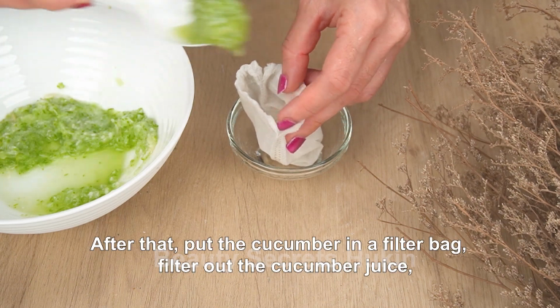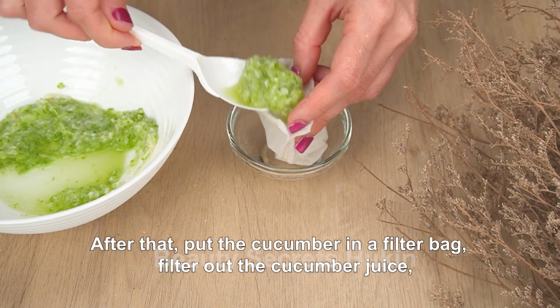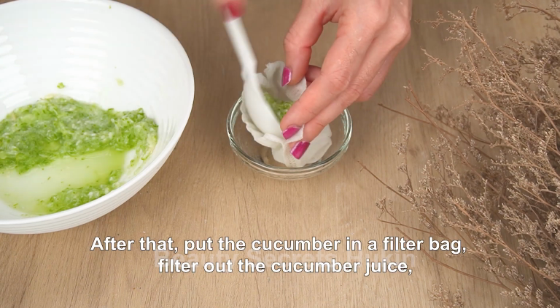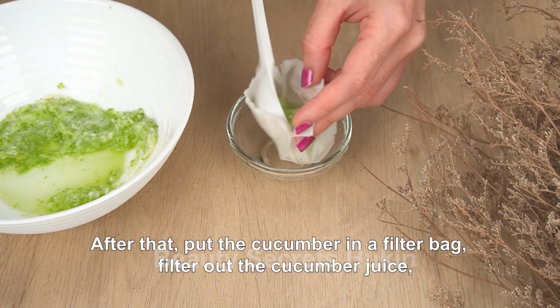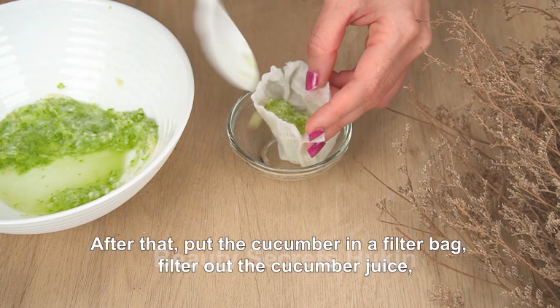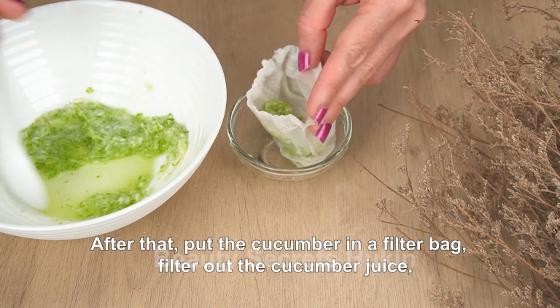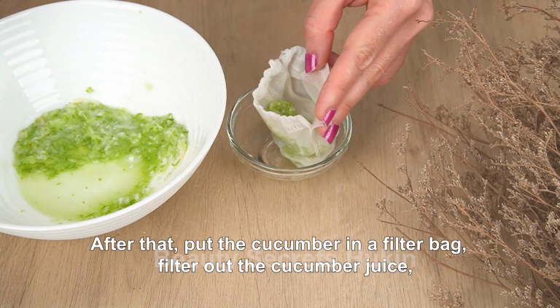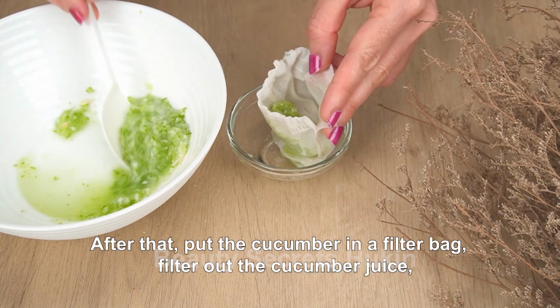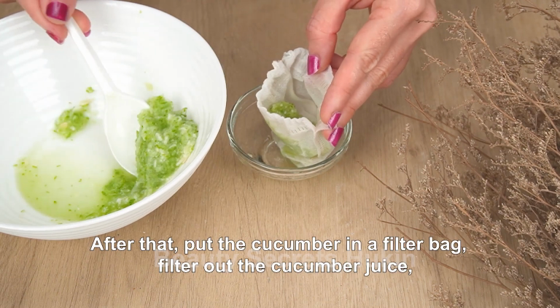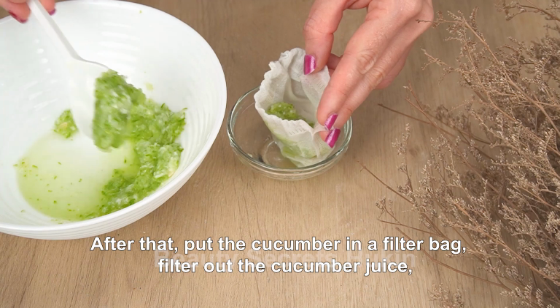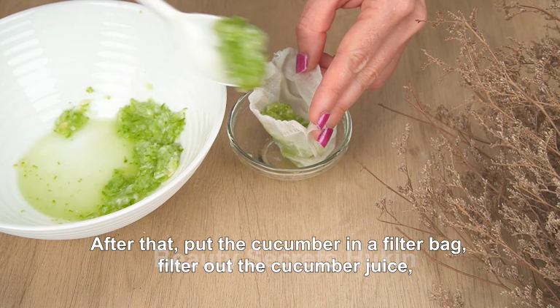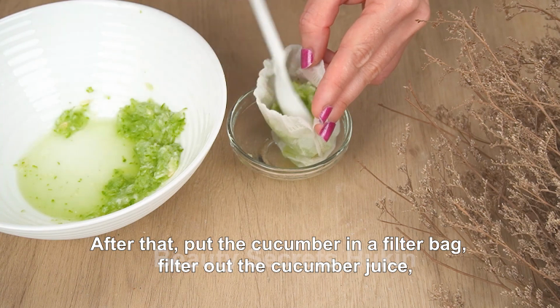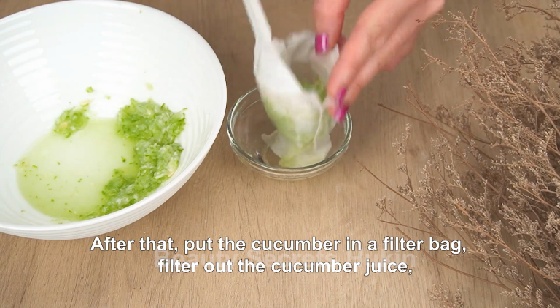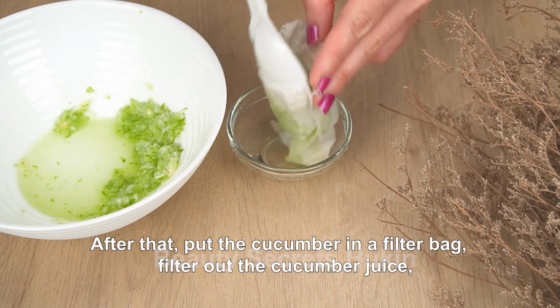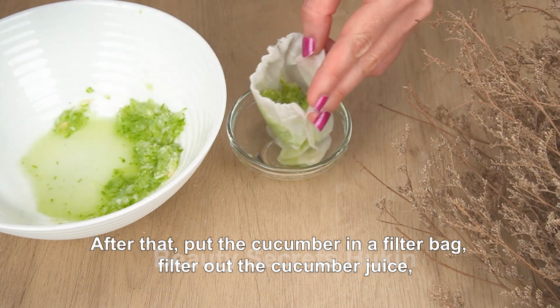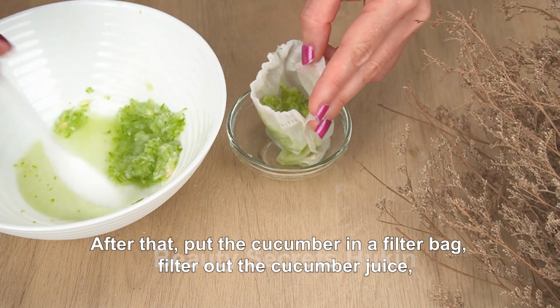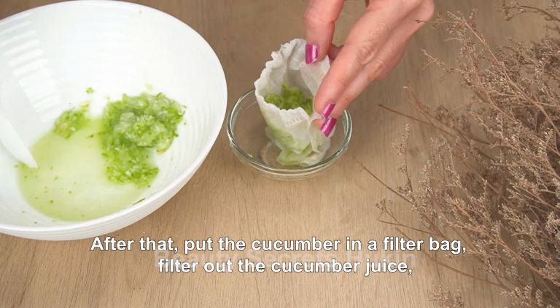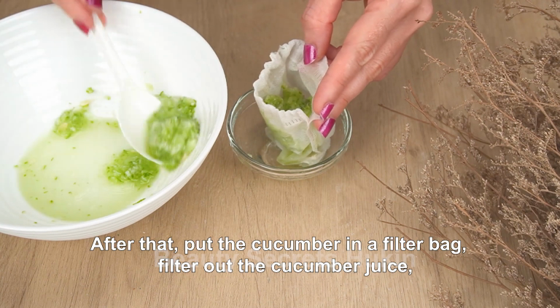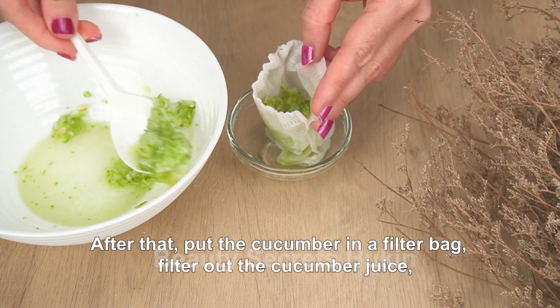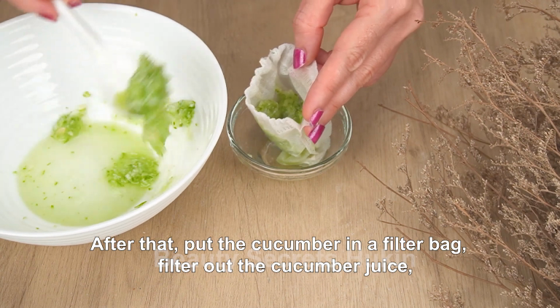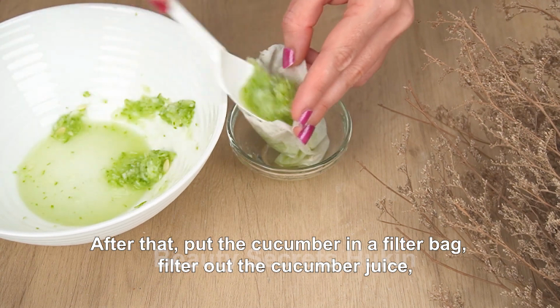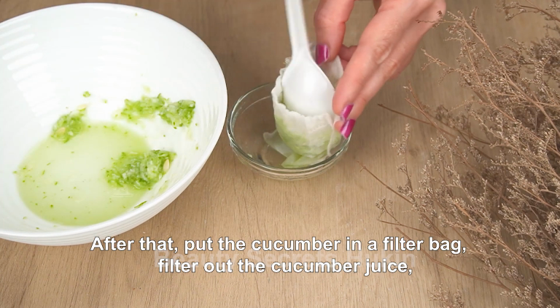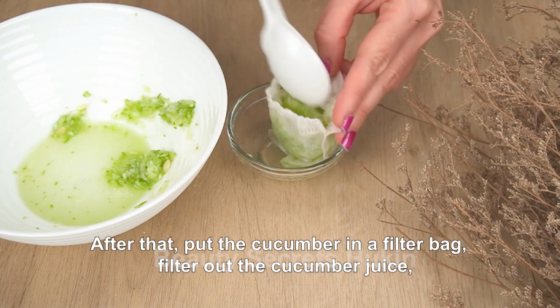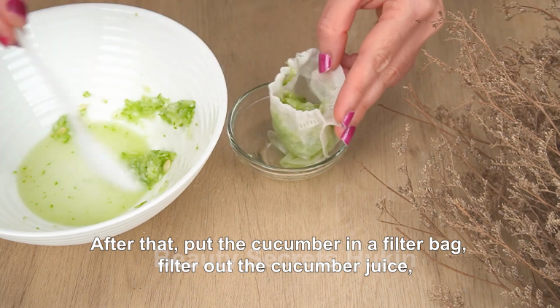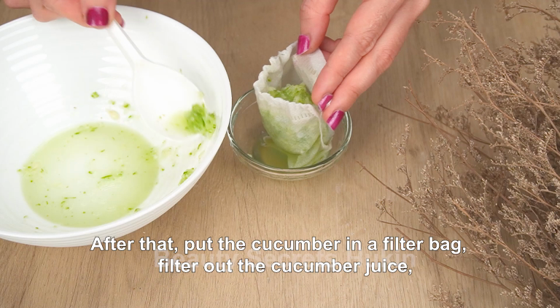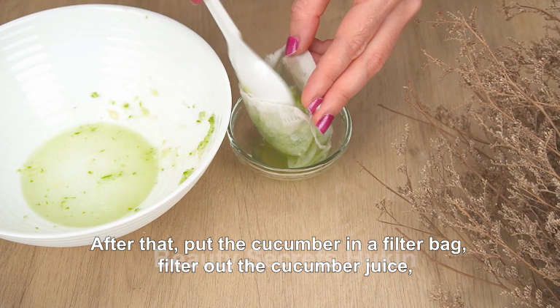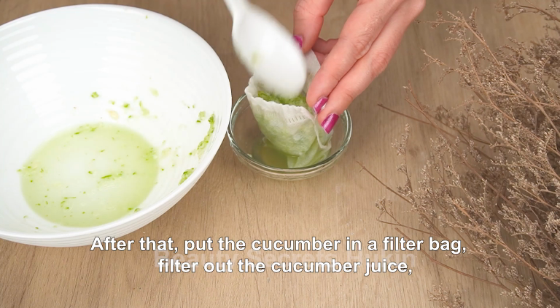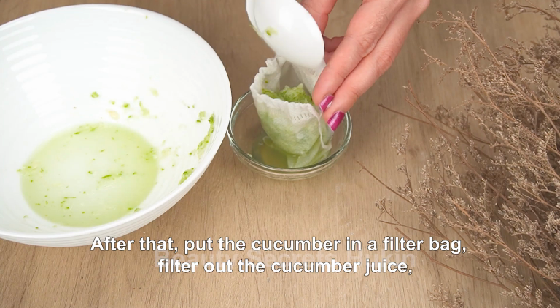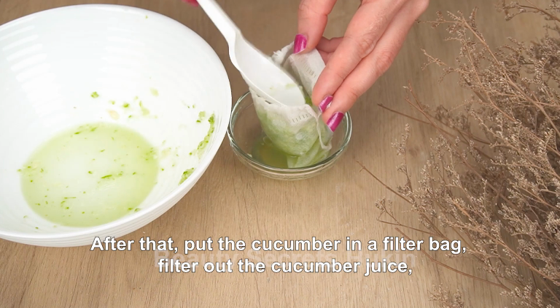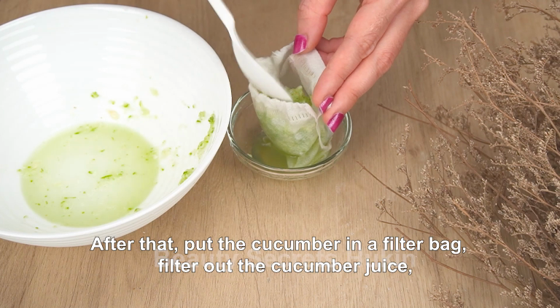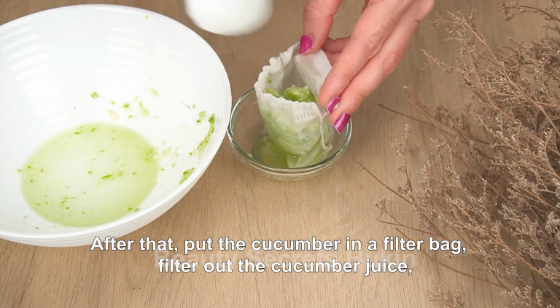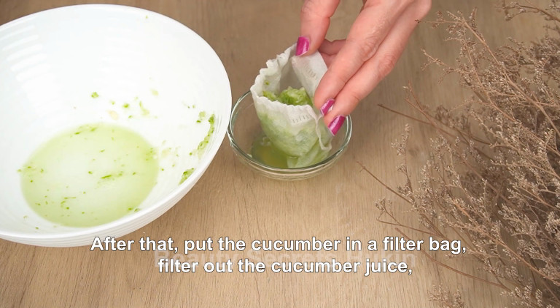After that, put the cucumber in a filter bag and filter out the cucumber juice. Don't throw away the cucumber residue — put it aside so you can use it as an exfoliating mask.